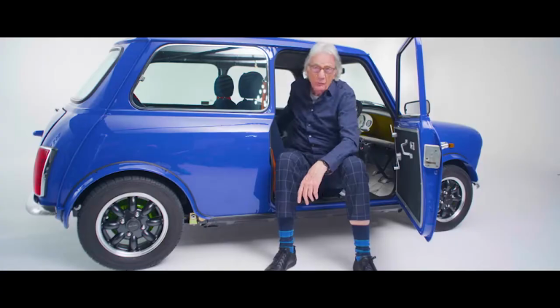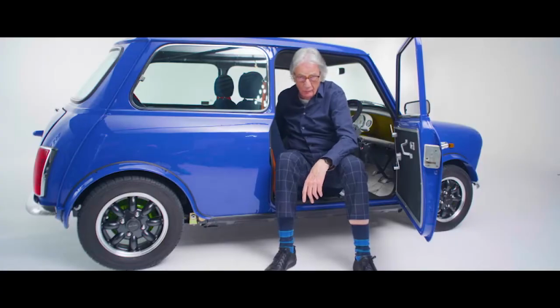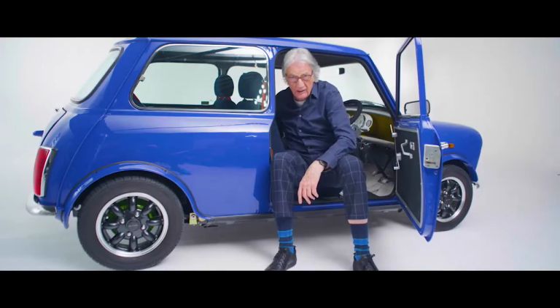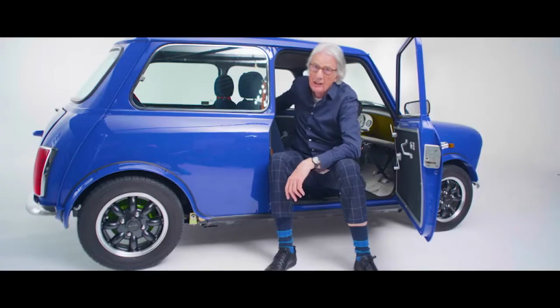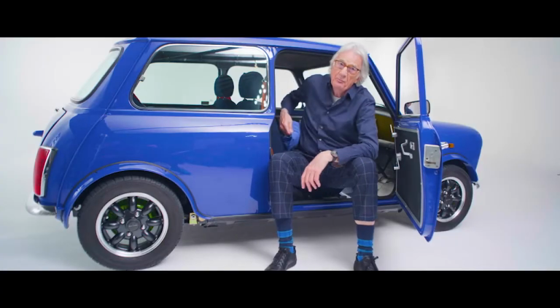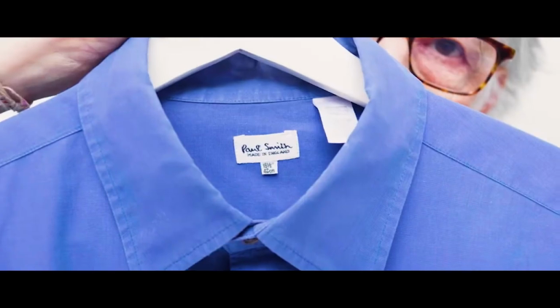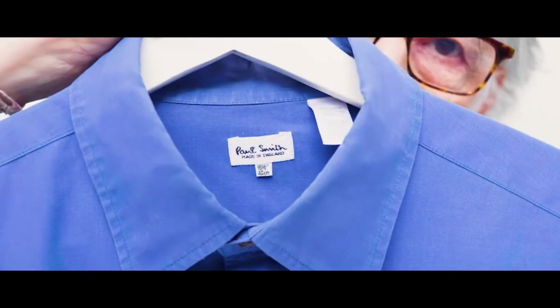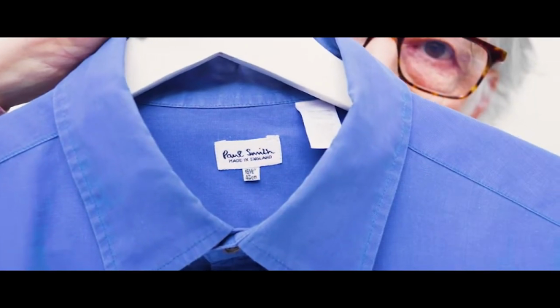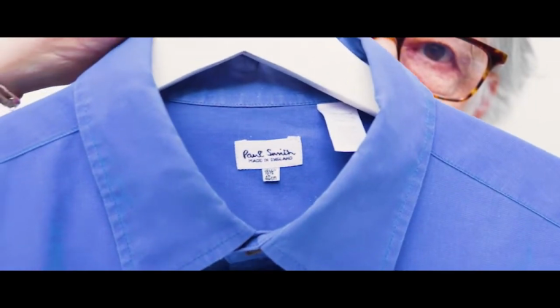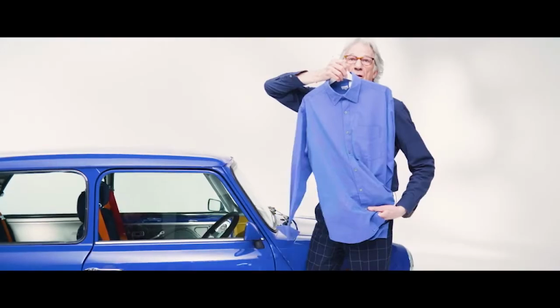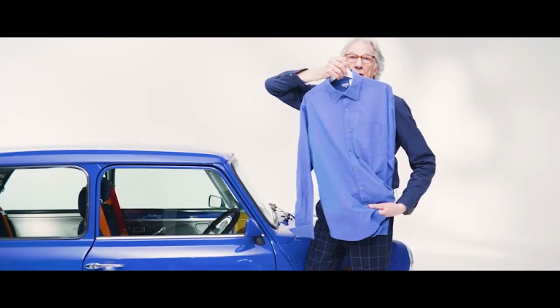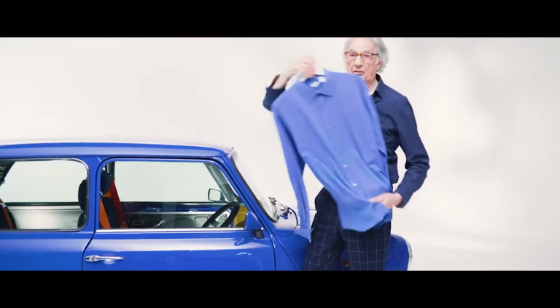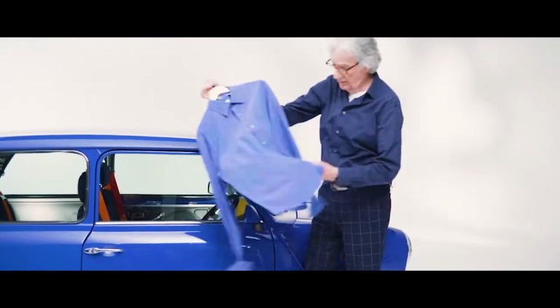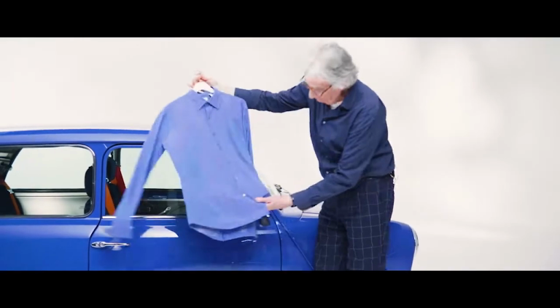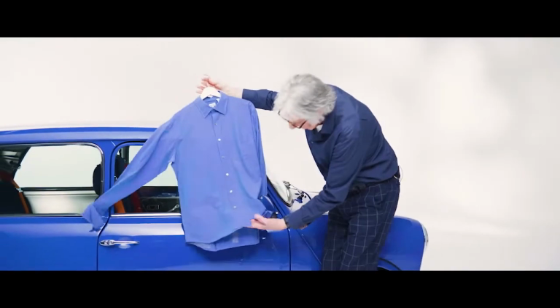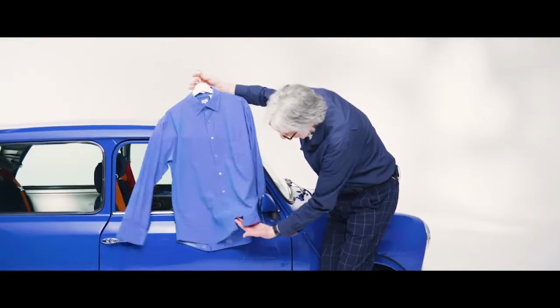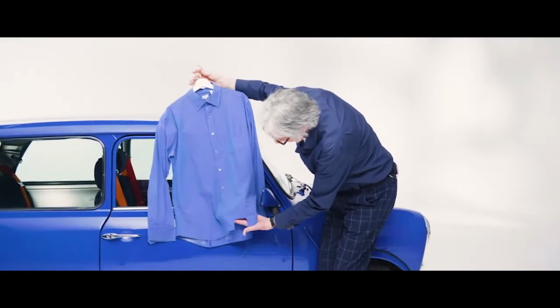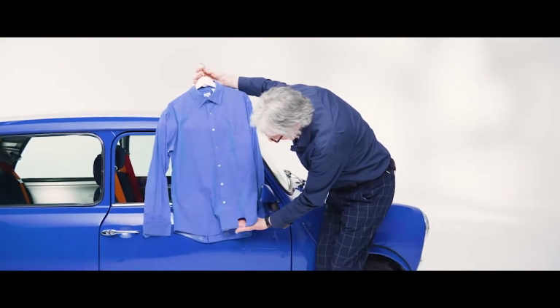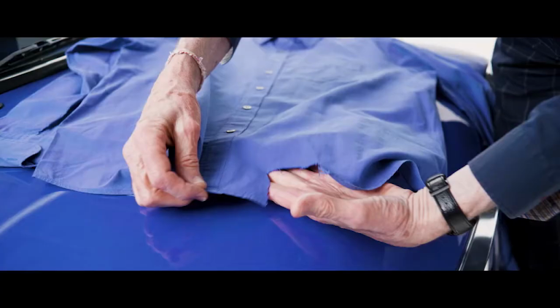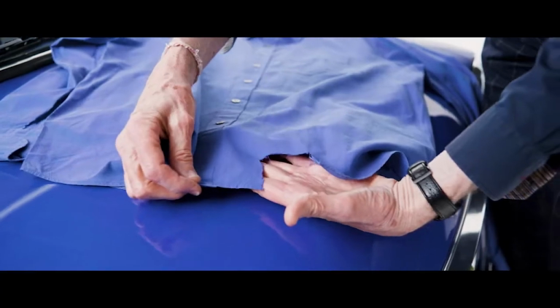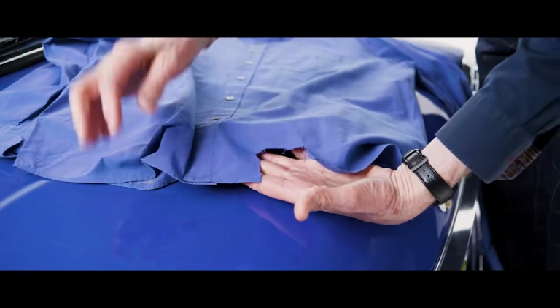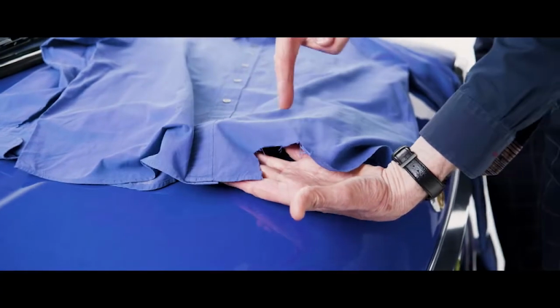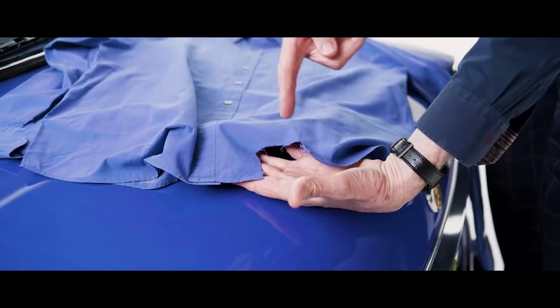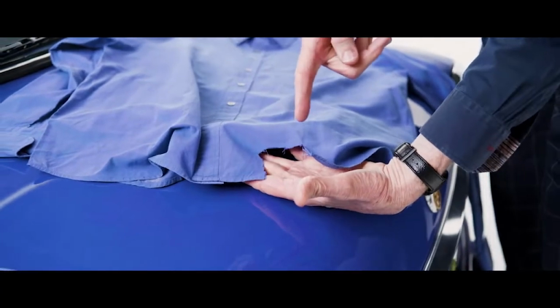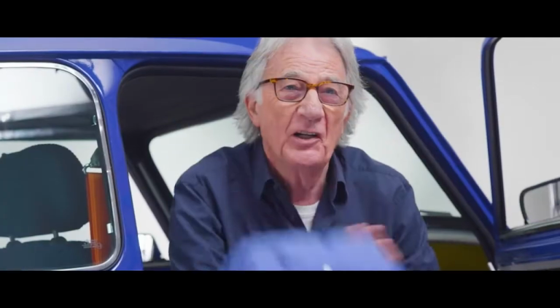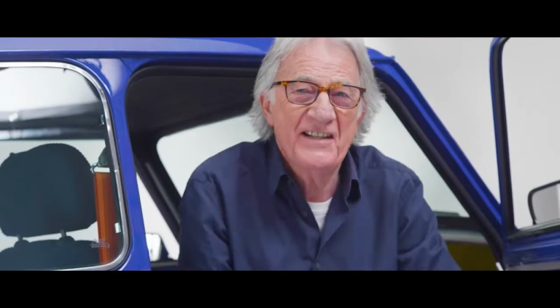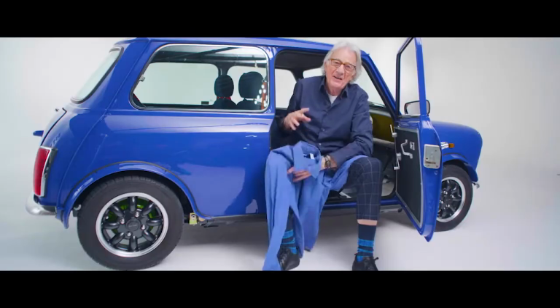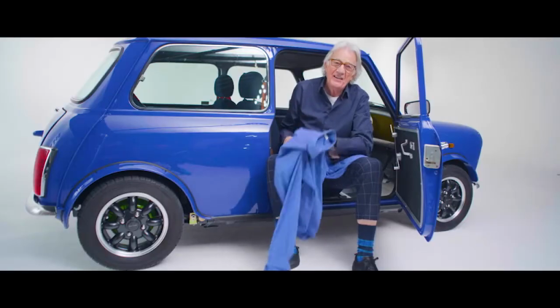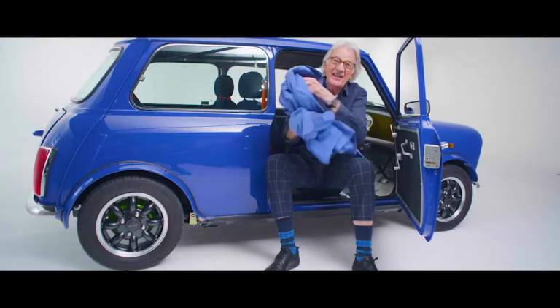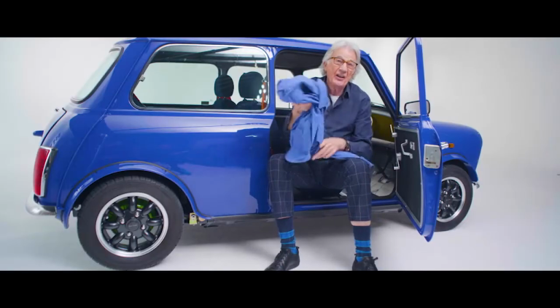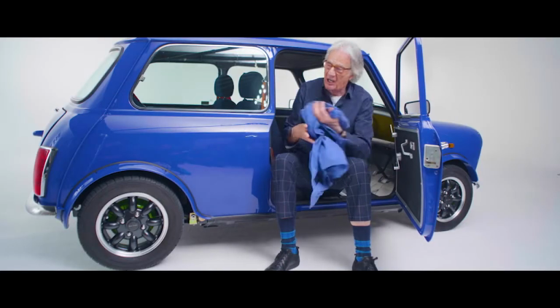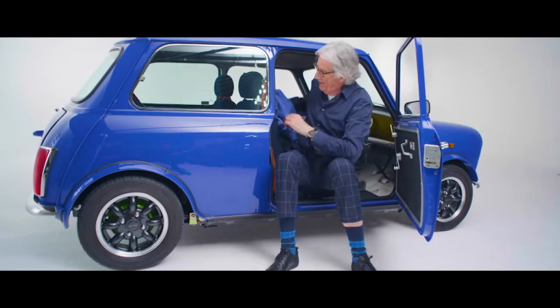The blue originally, believe it or not, came from this shirt. Obviously this has faded in time, this shirt. I took some scissors and cut it off and said, can I have the car in this color, please? So that's how the color came about.